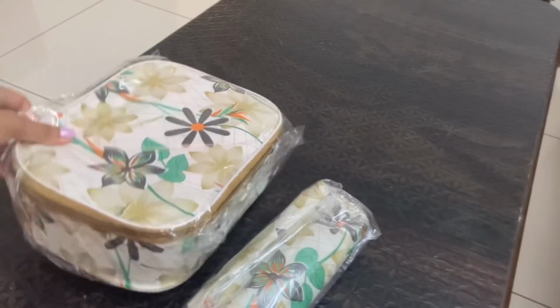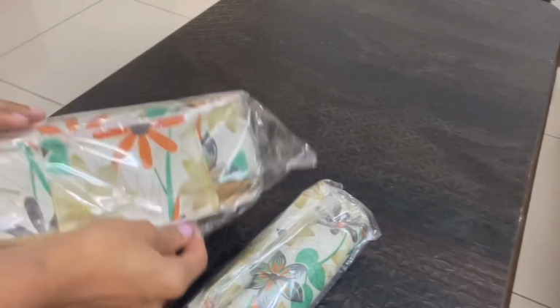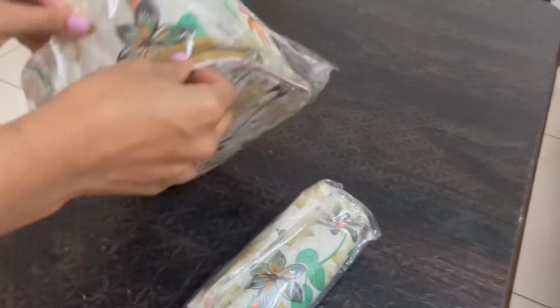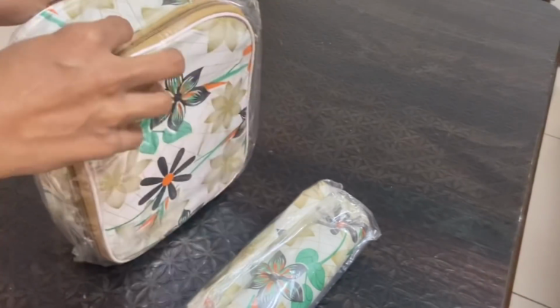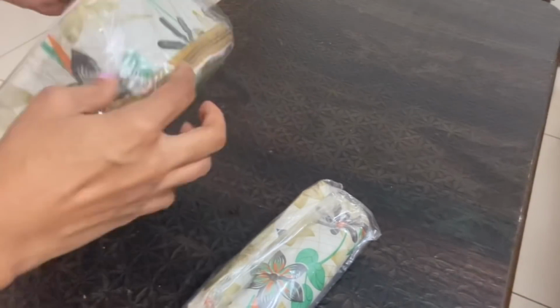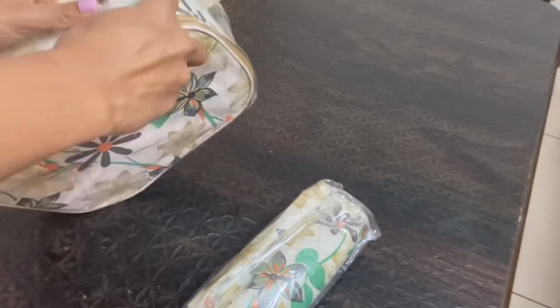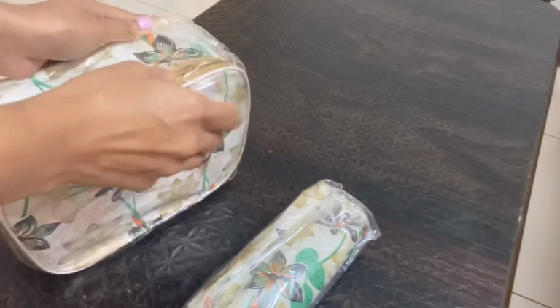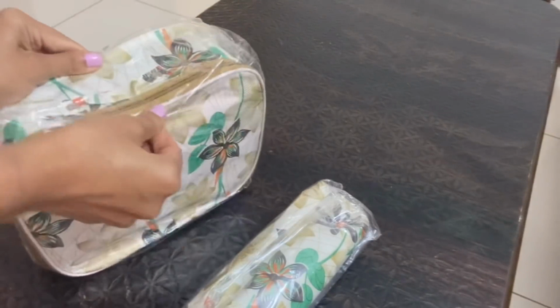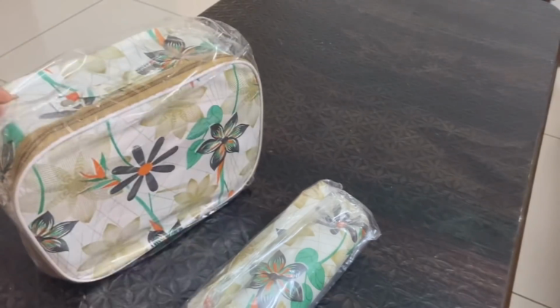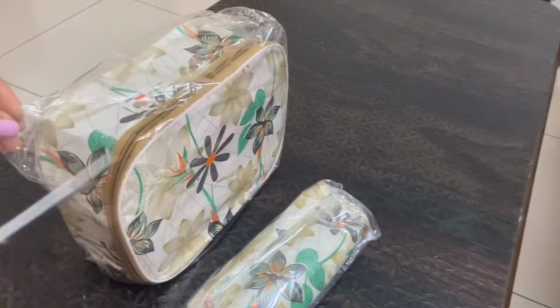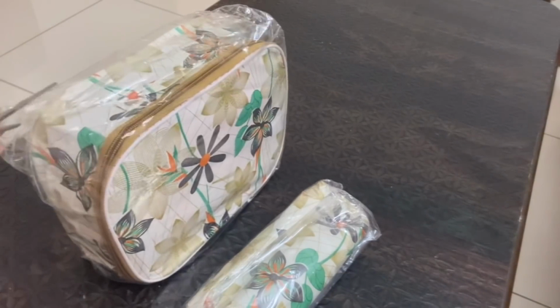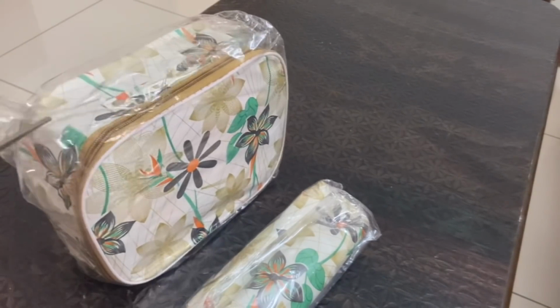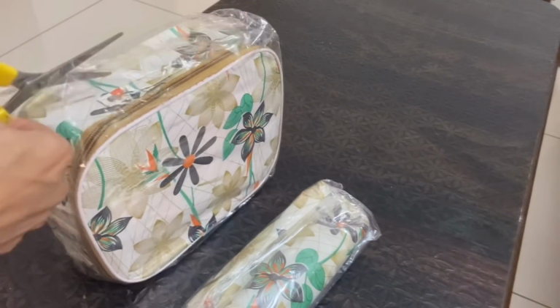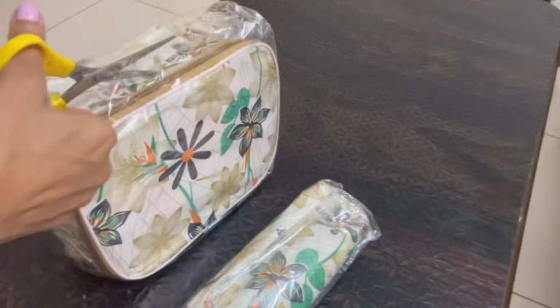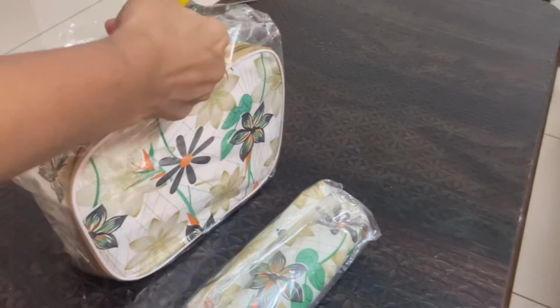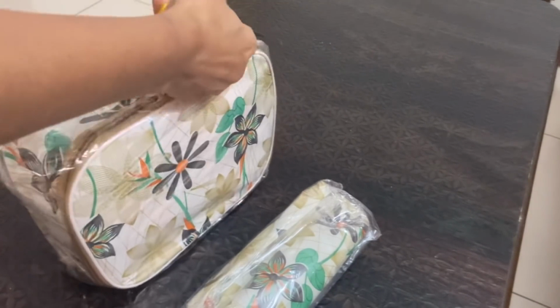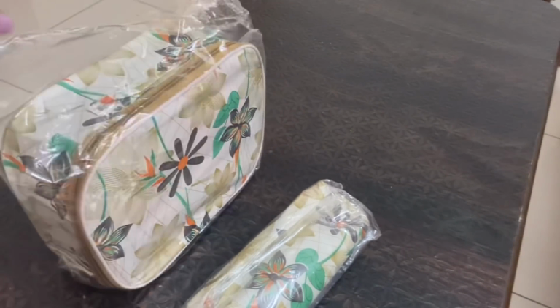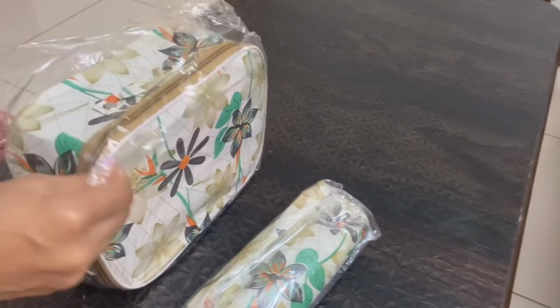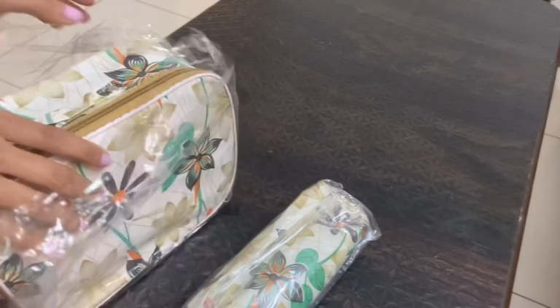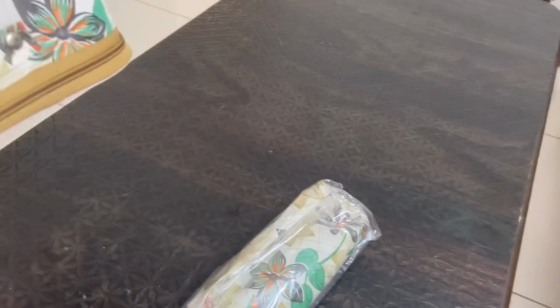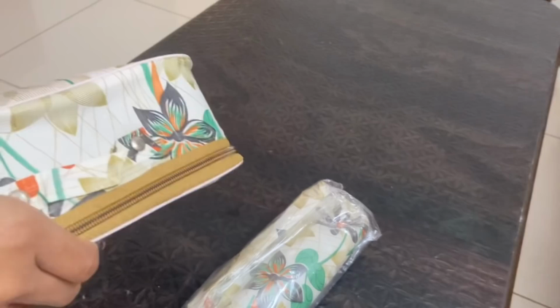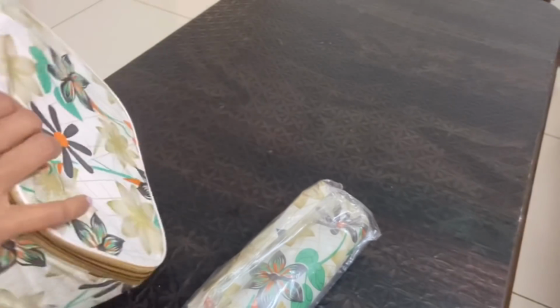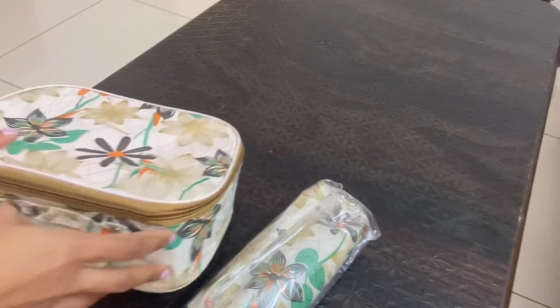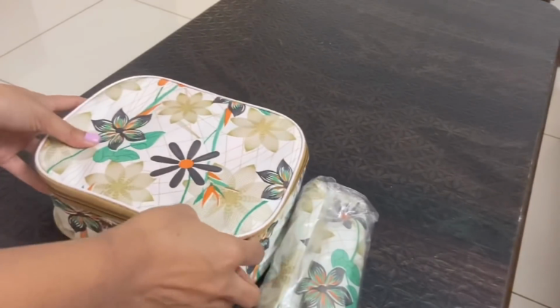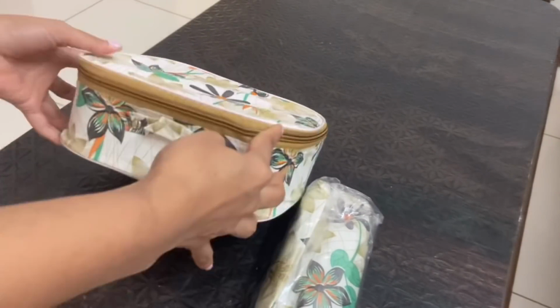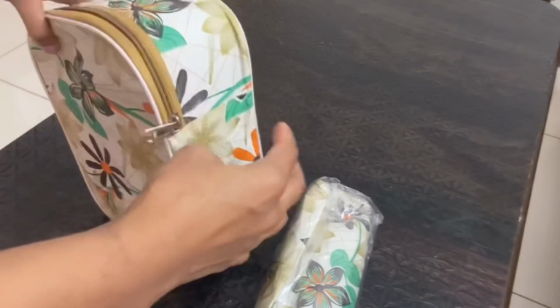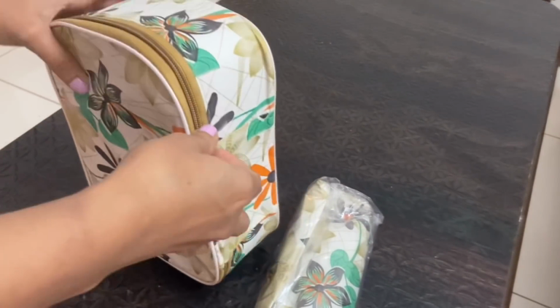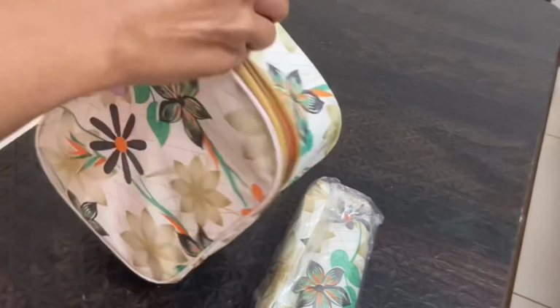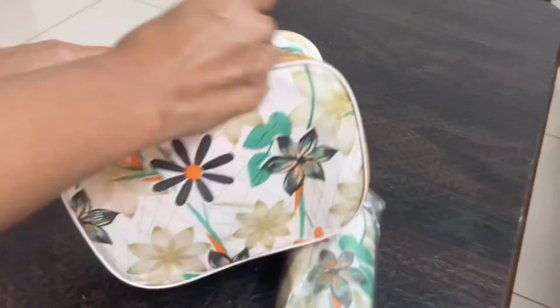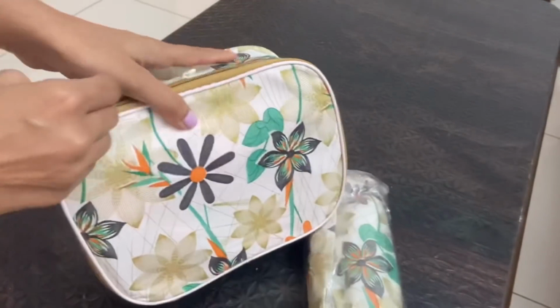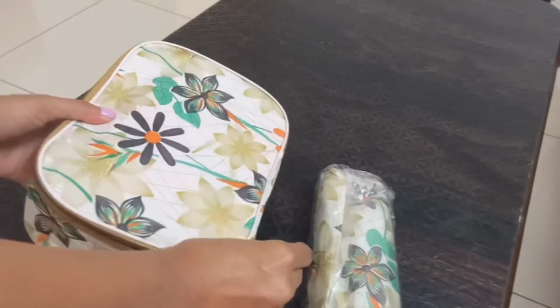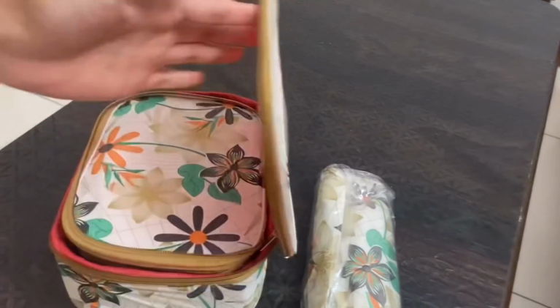This is an organizer bag — it comes in a set of five. Once we open it, we get a lot of bags in smaller sizes. Along with that, it has two pouches. I don't know what to do with the pouches — if you have ideas, do let me know. This is how it looks and I guess I paid 200 rupees for this.